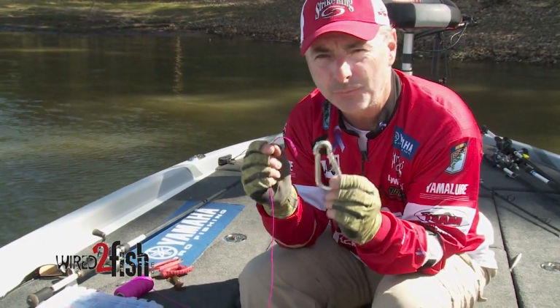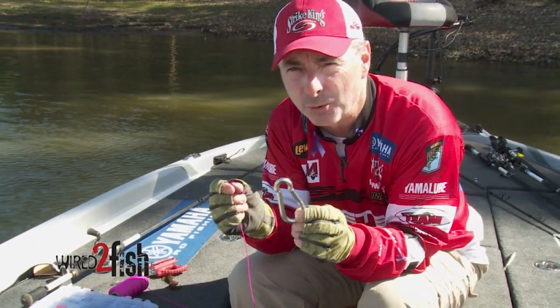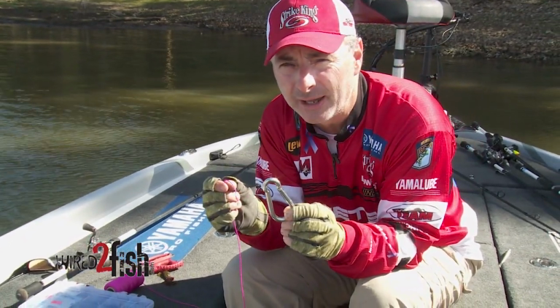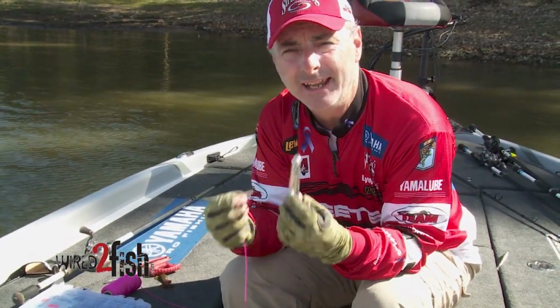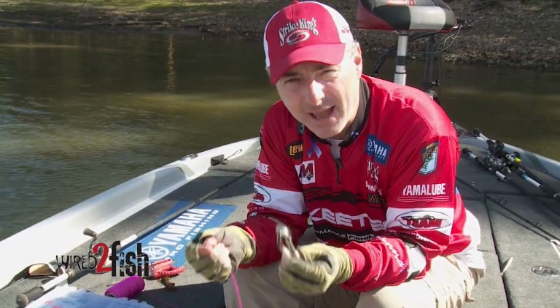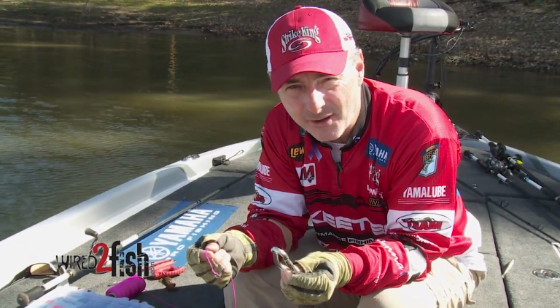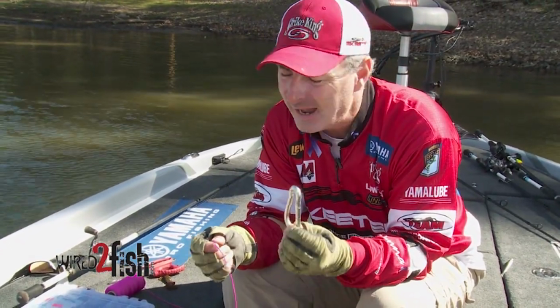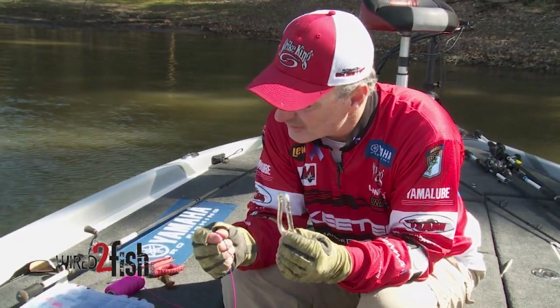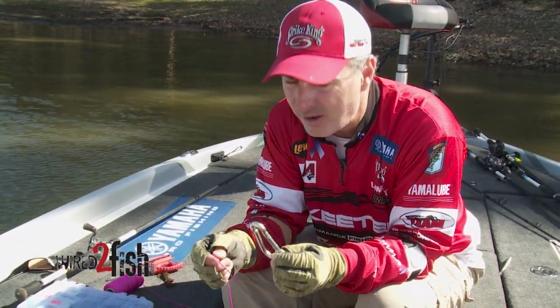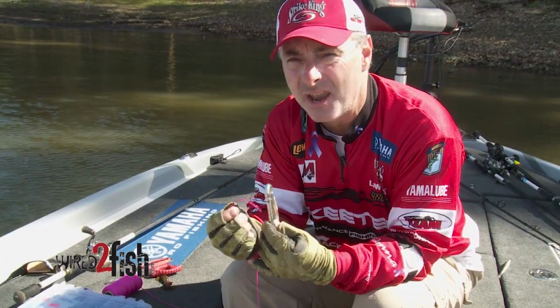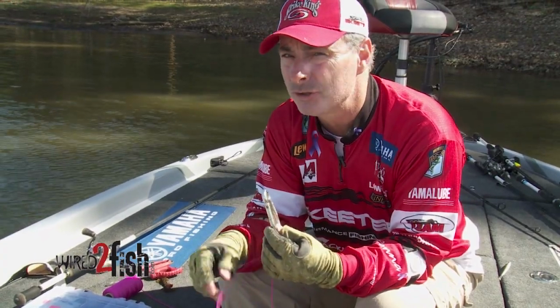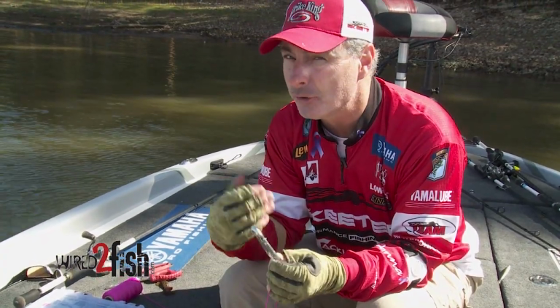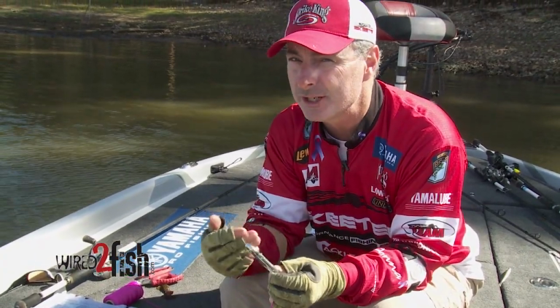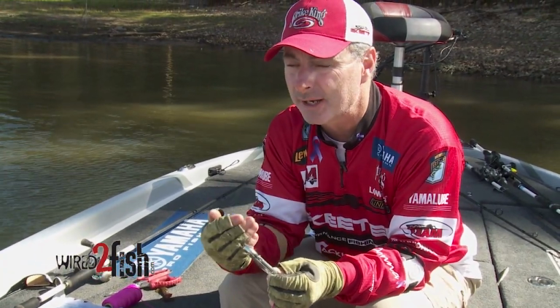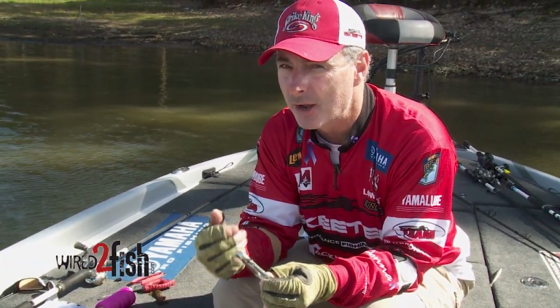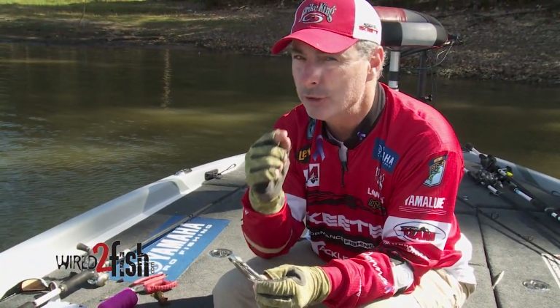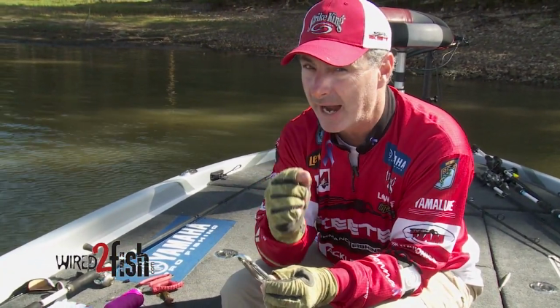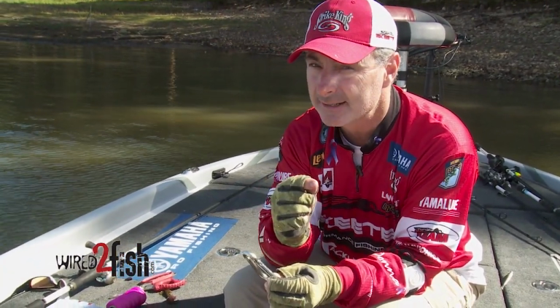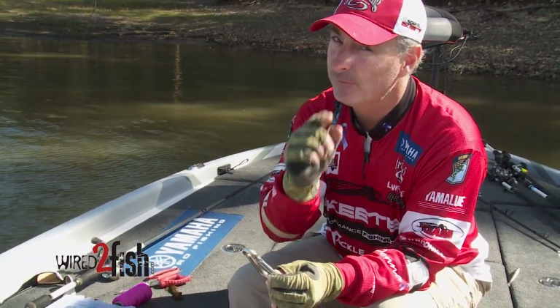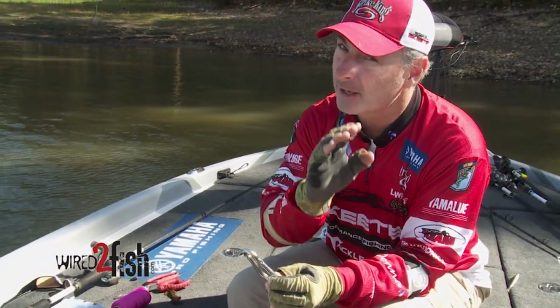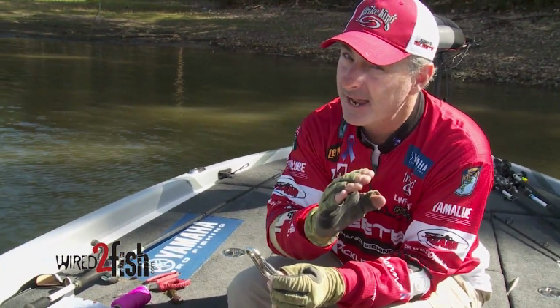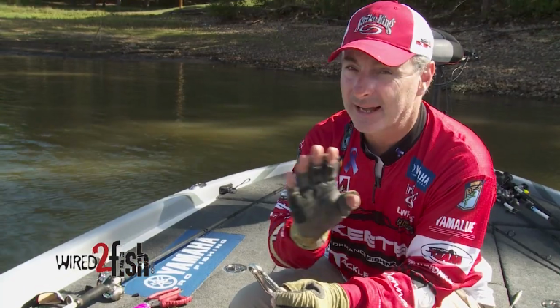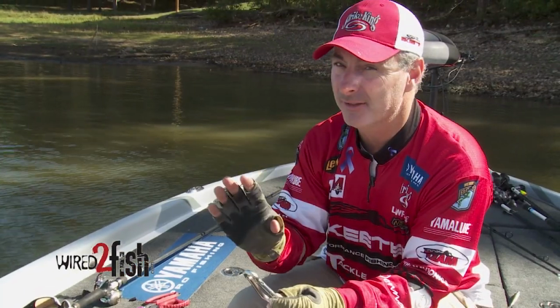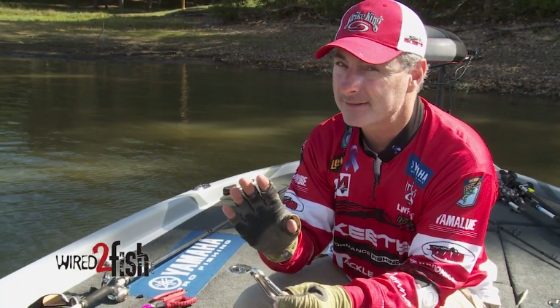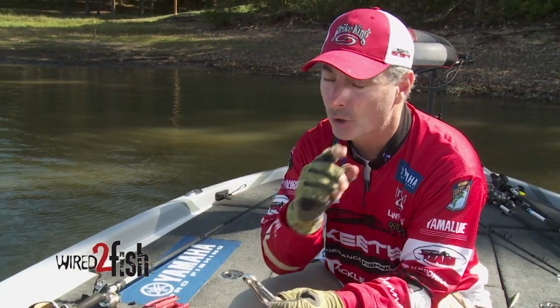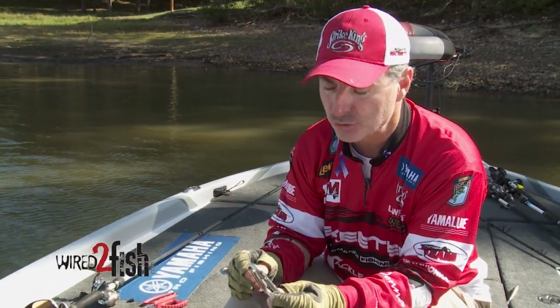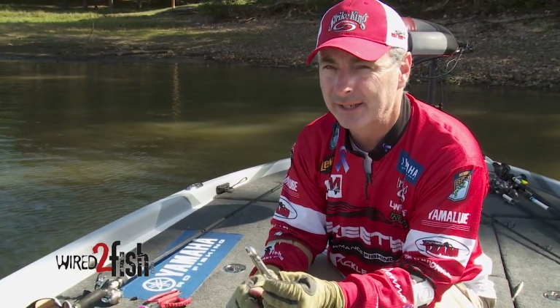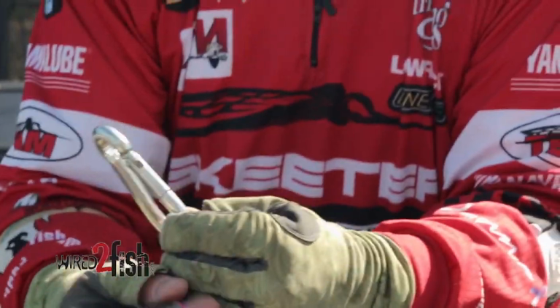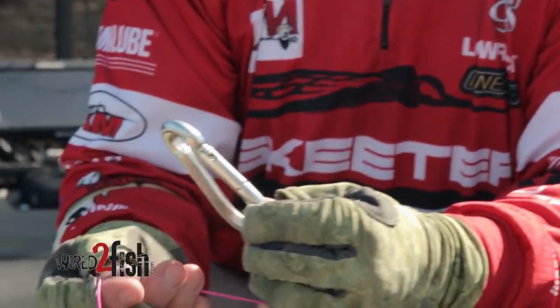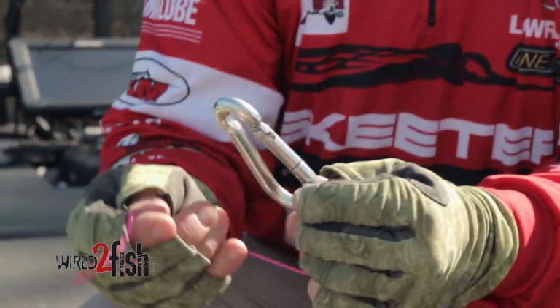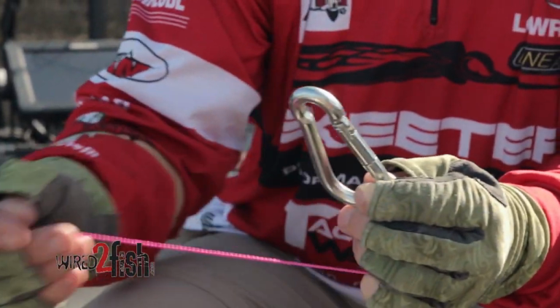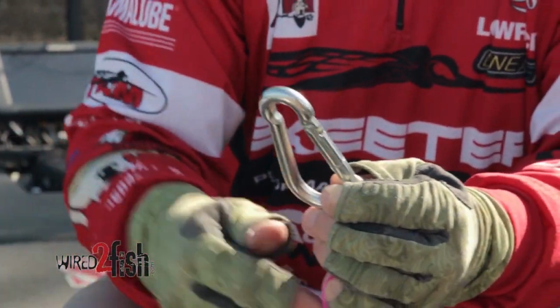The first knot we're going to look at is the Palomar knot. A very simple knot — one that is a 100% strength knot when you tie it correctly — but if you make a mistake like I've done in the past, it's going to cost you dearly and the knot is only about a 50% strength knot.